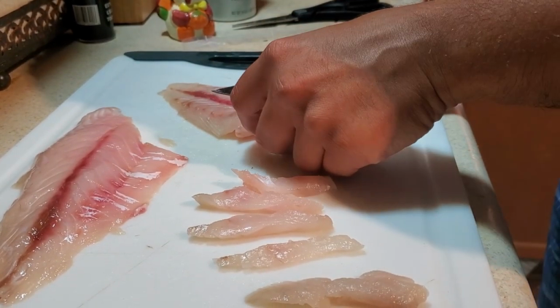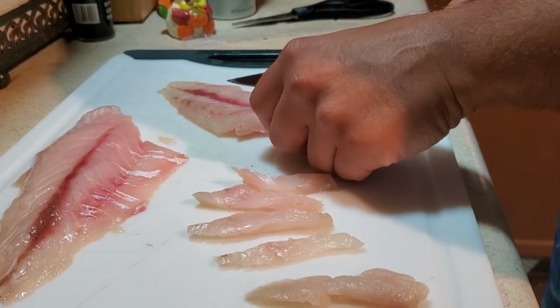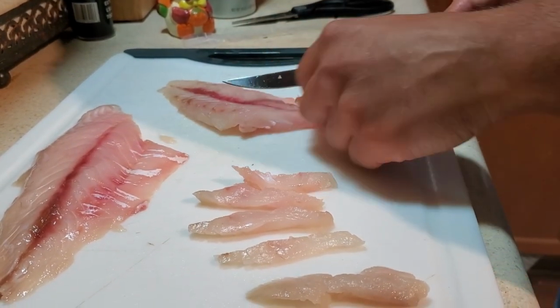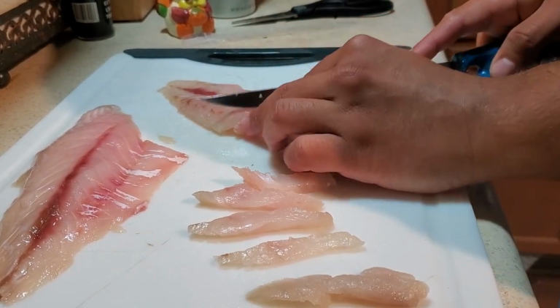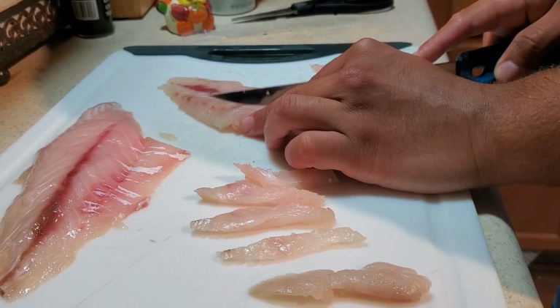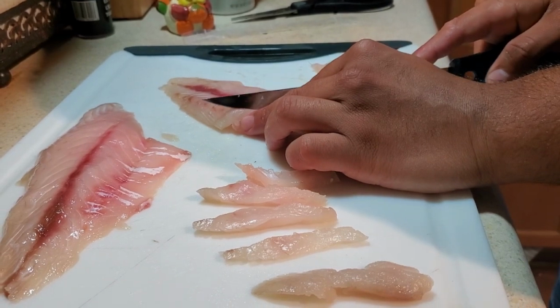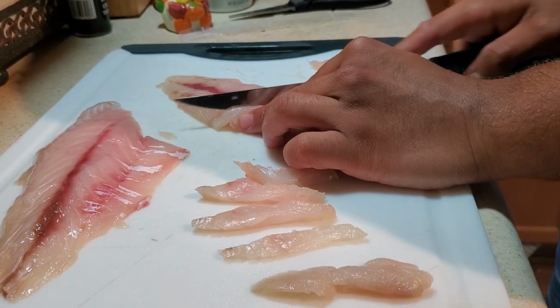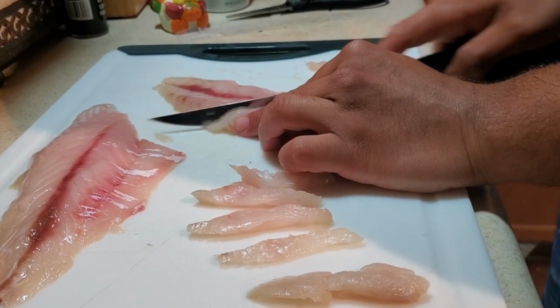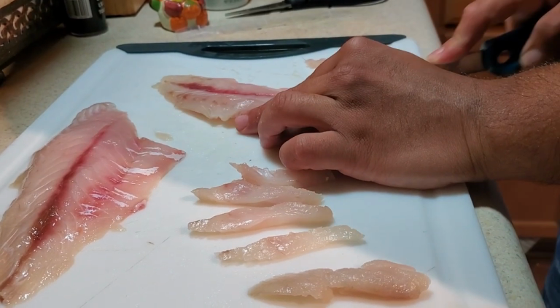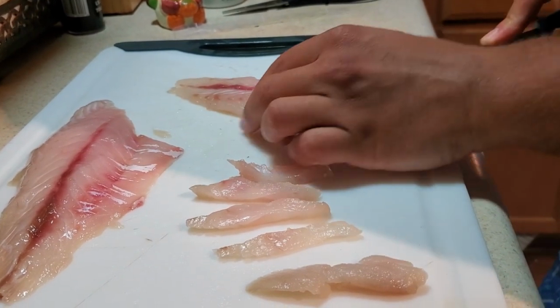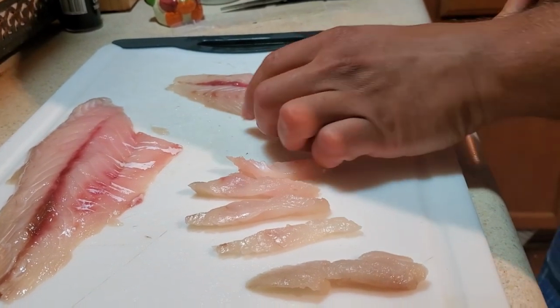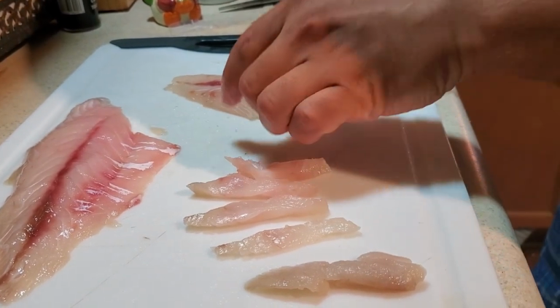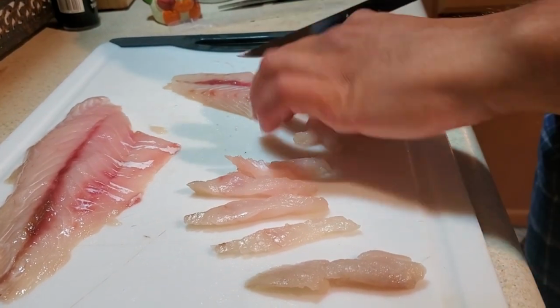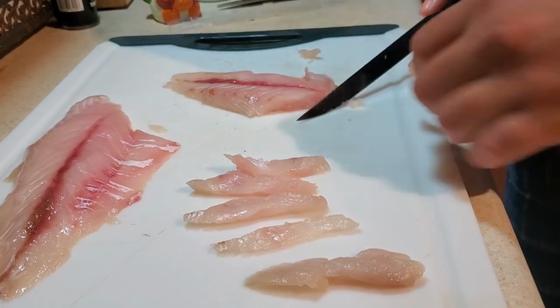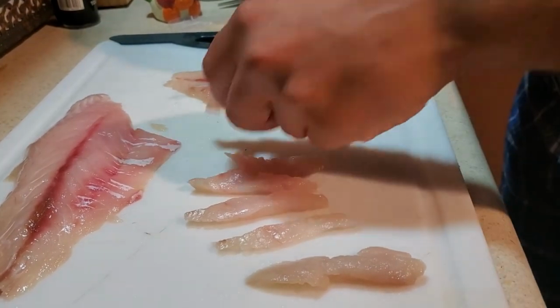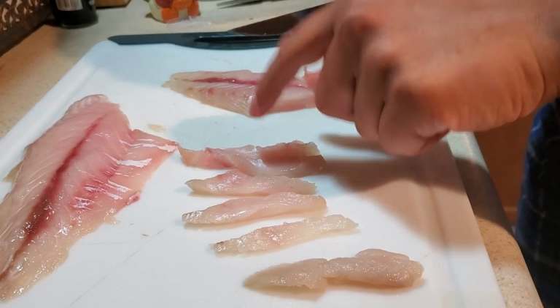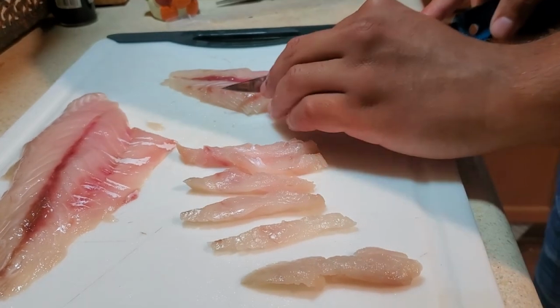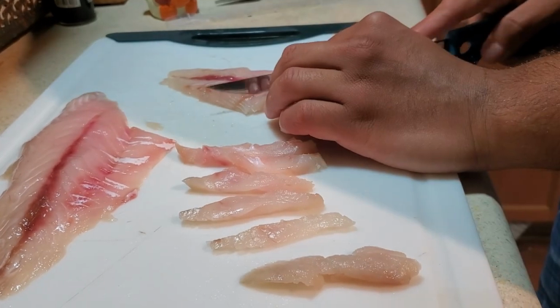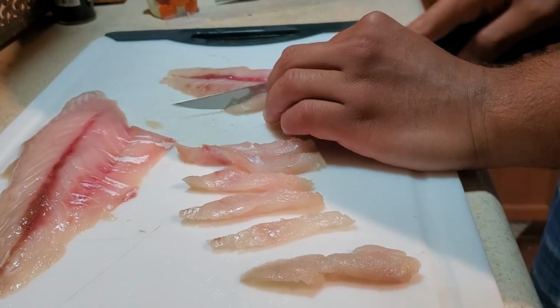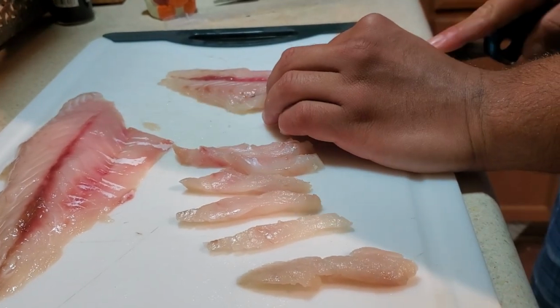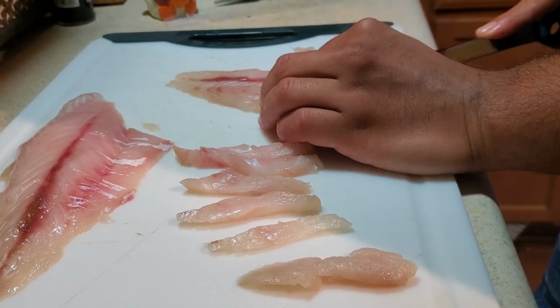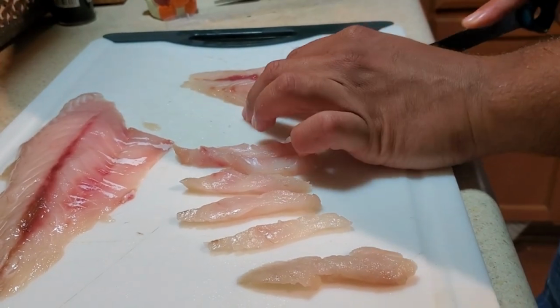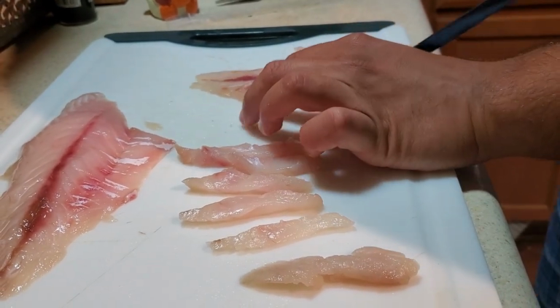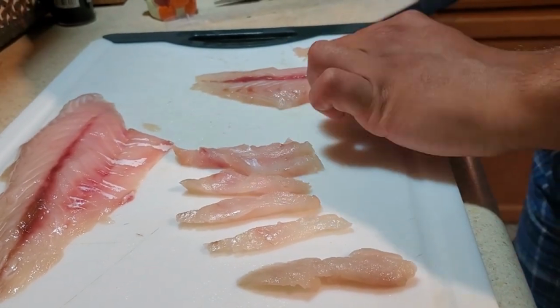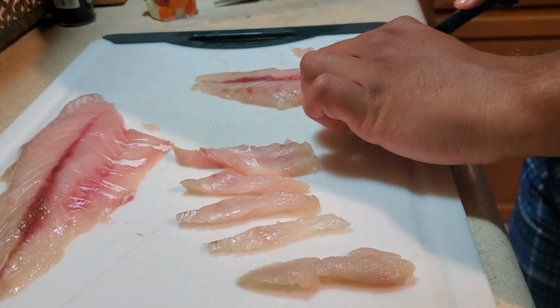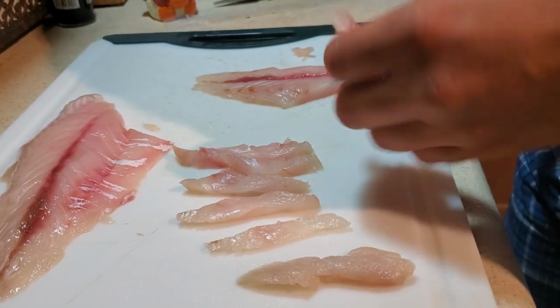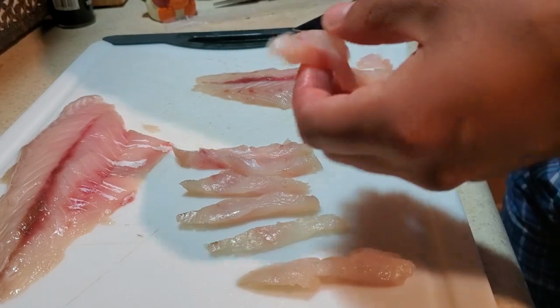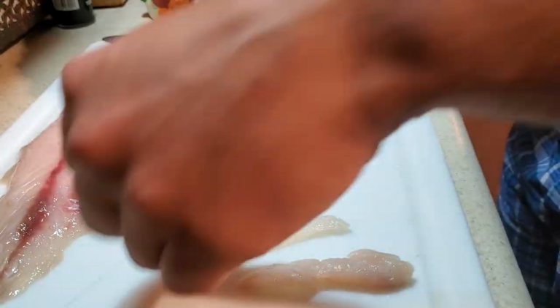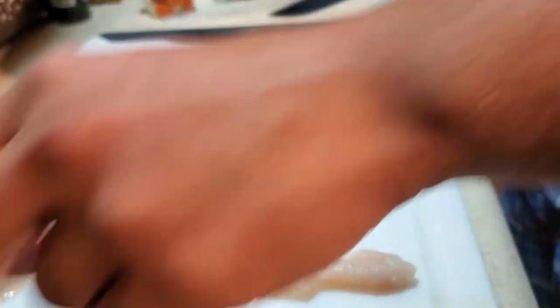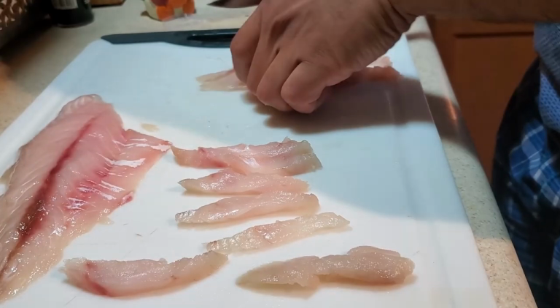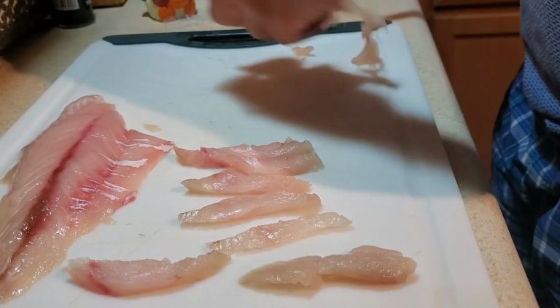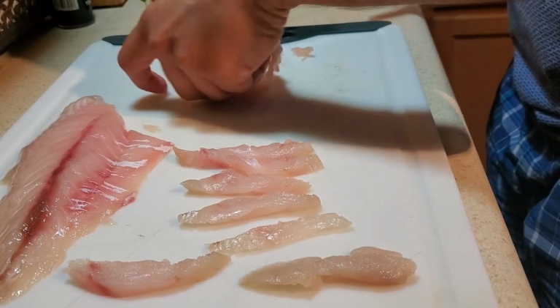I'm just going to do that with one of these fillets here. The other one we're going to pan sear with some butter, garlic, lemon, and some cilantro.